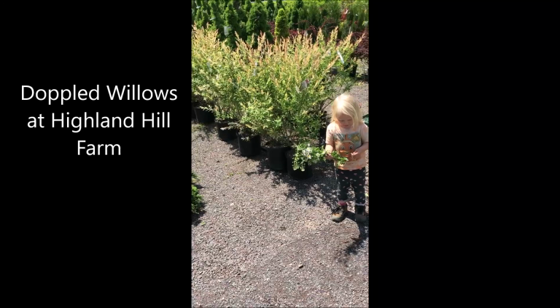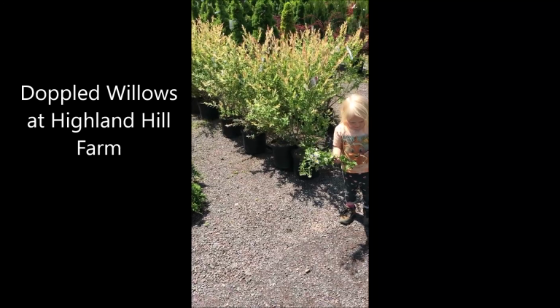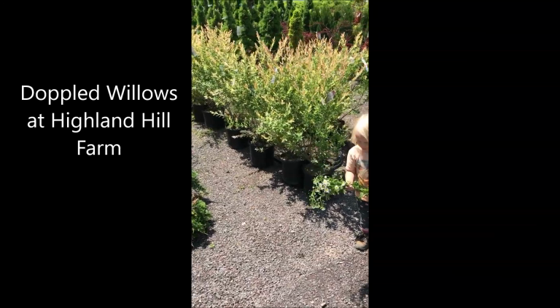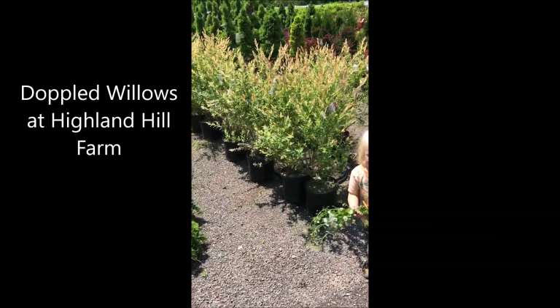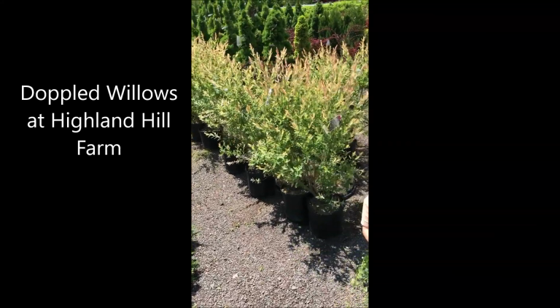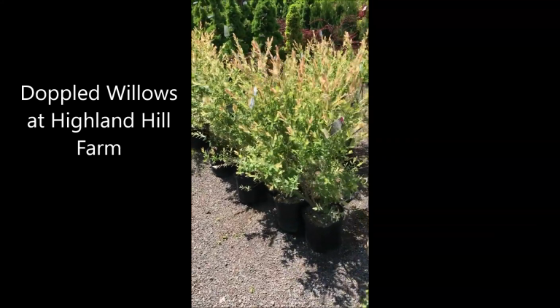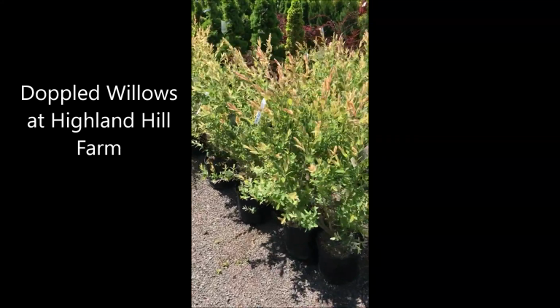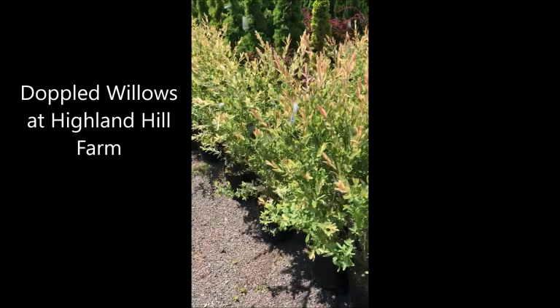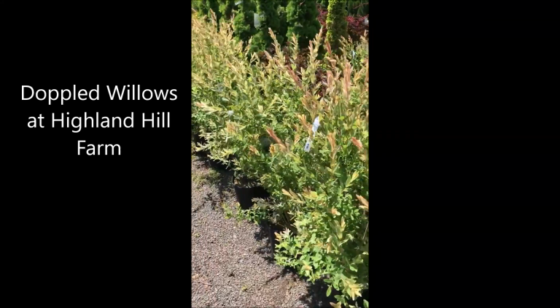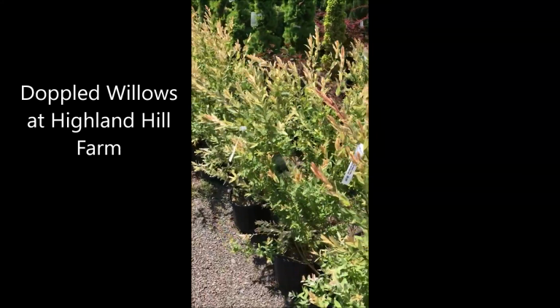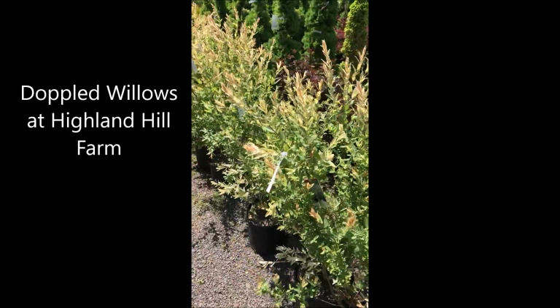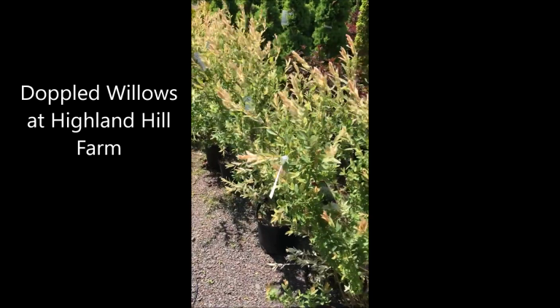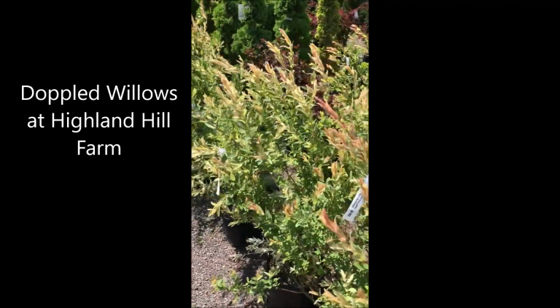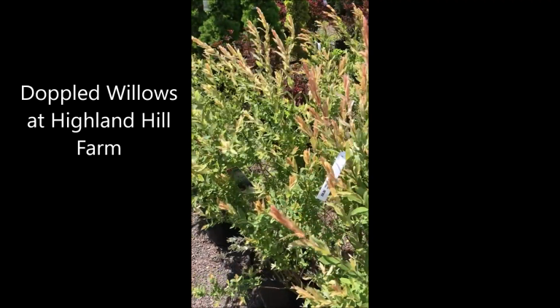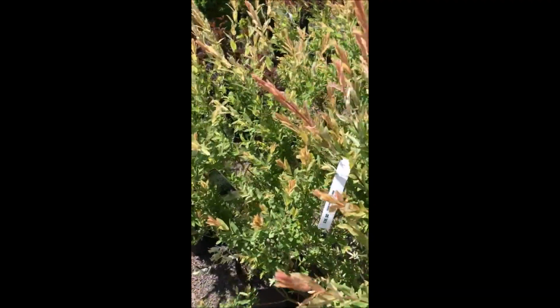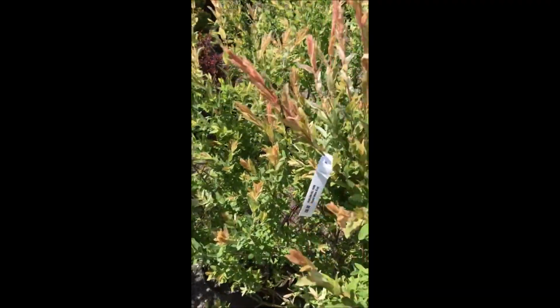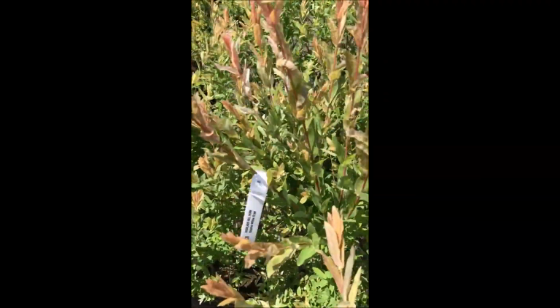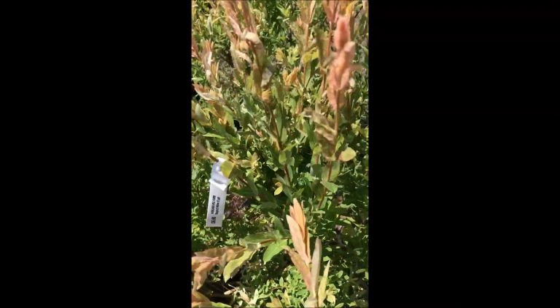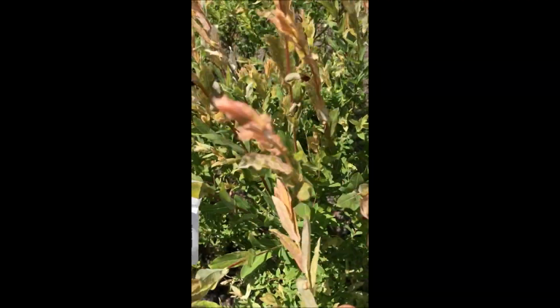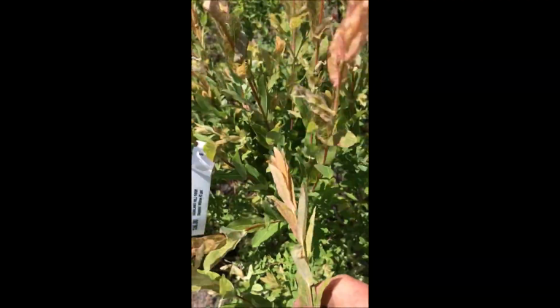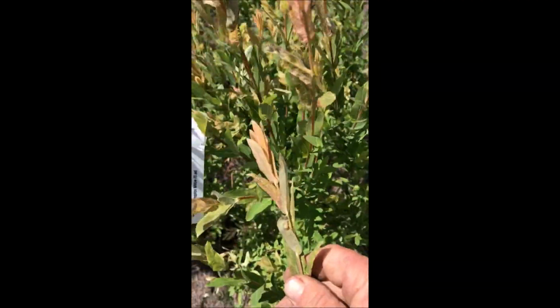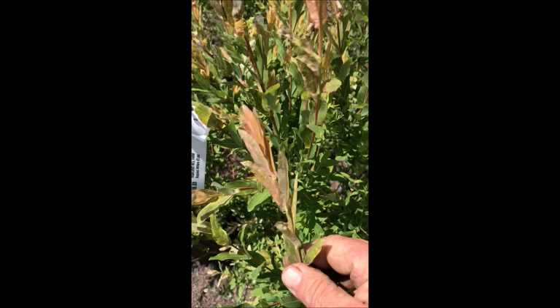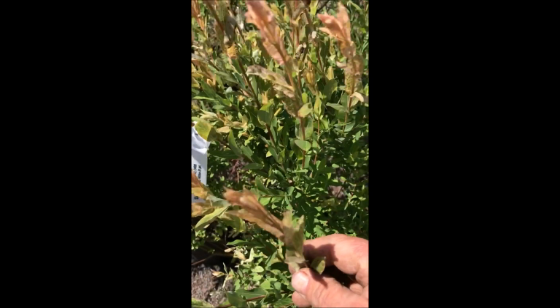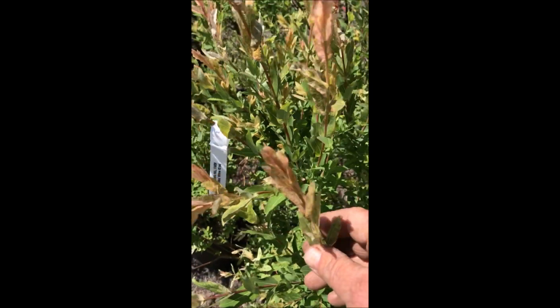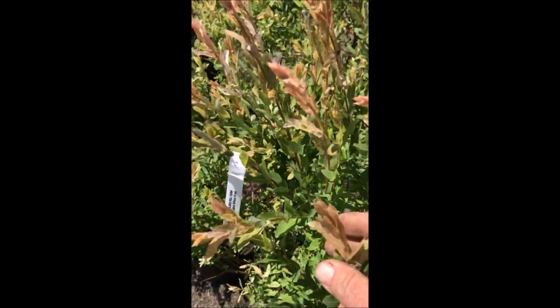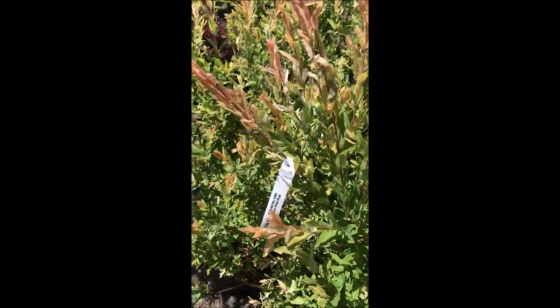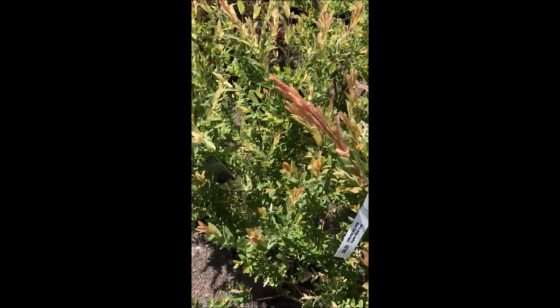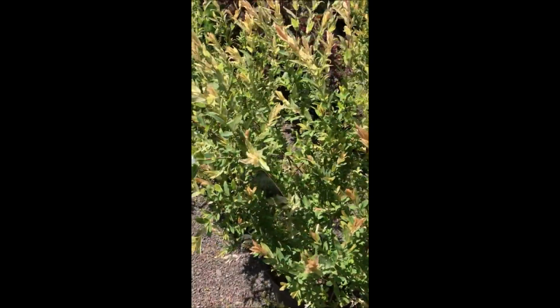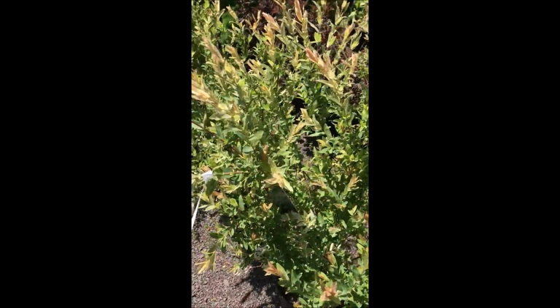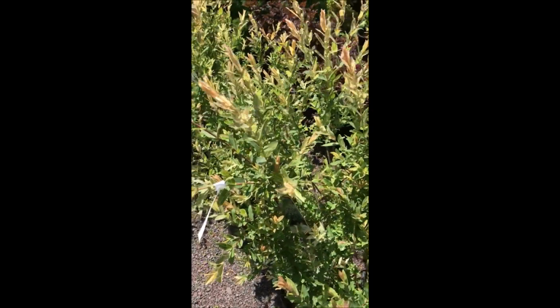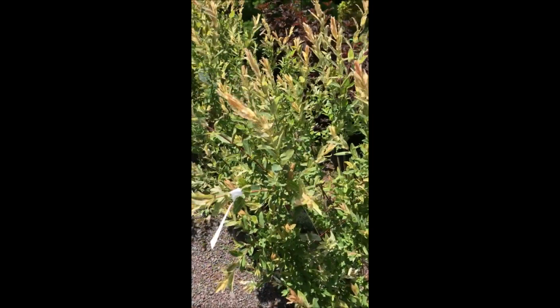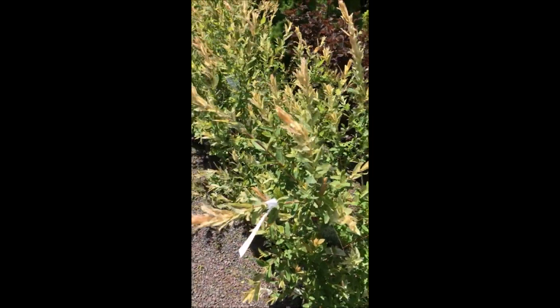These are dappled willows at Highland Hill Farm. We're on Route 313 in Fountainville. They have a real nice color to them — pinks, yellows, greens.